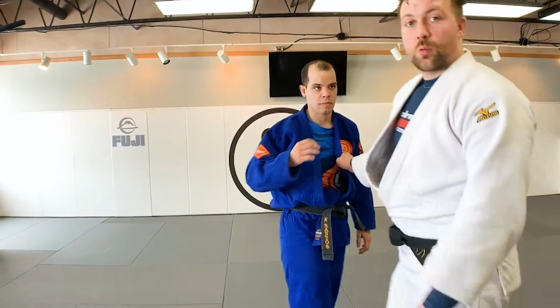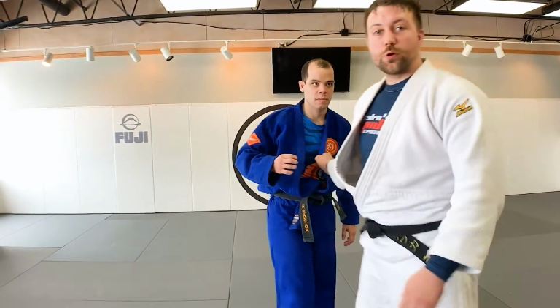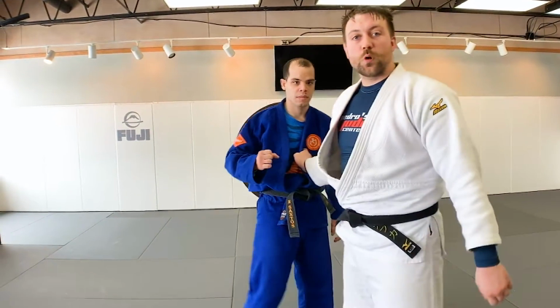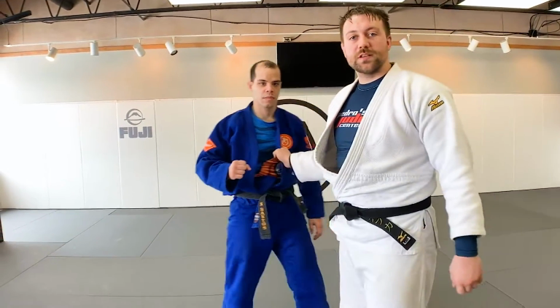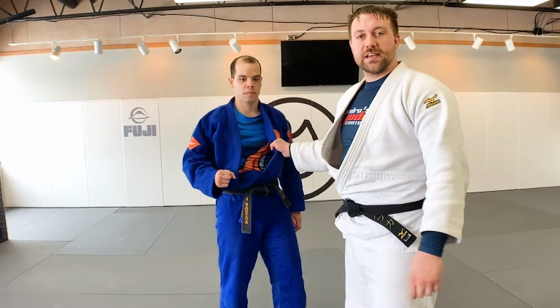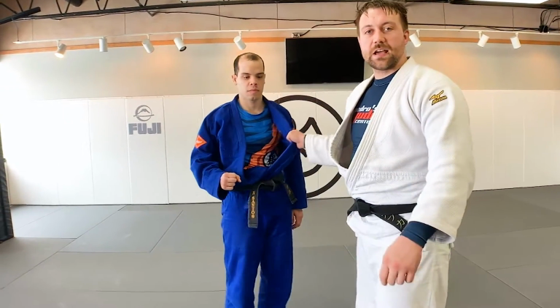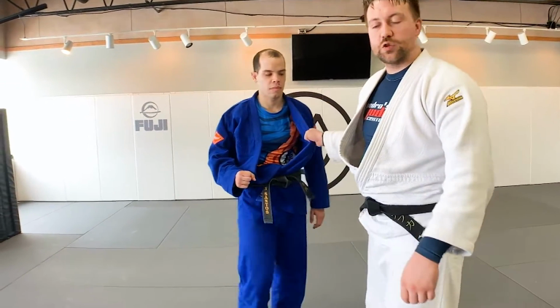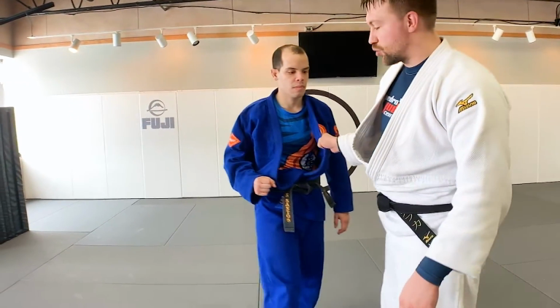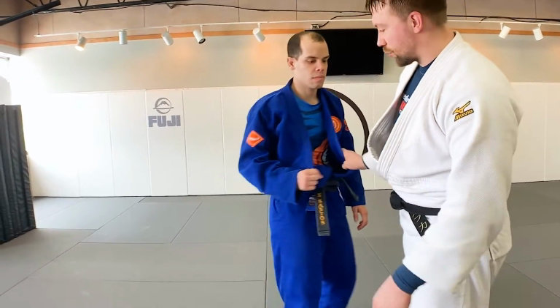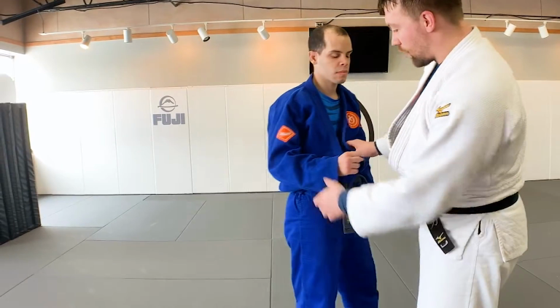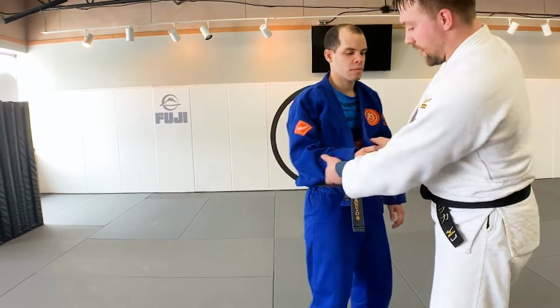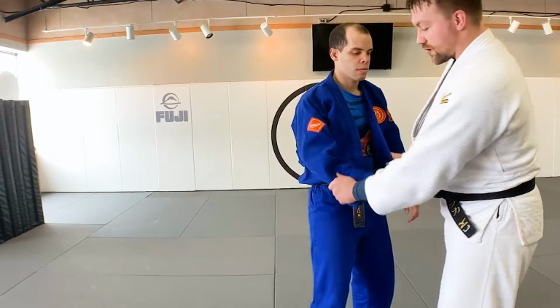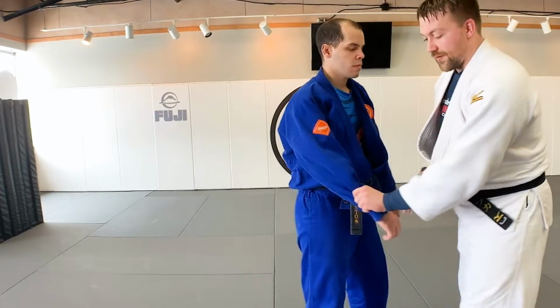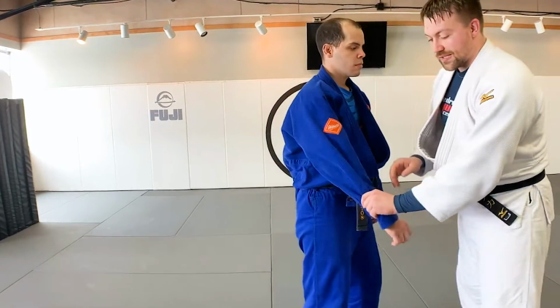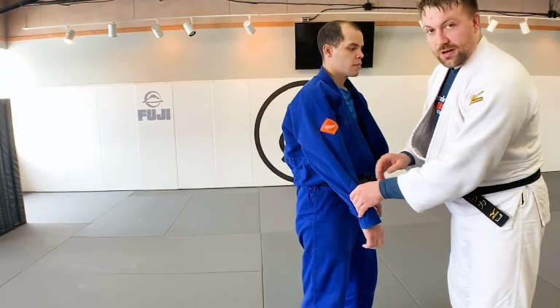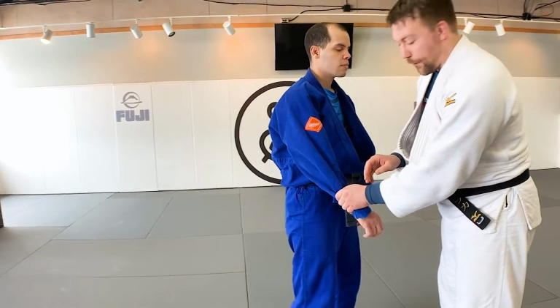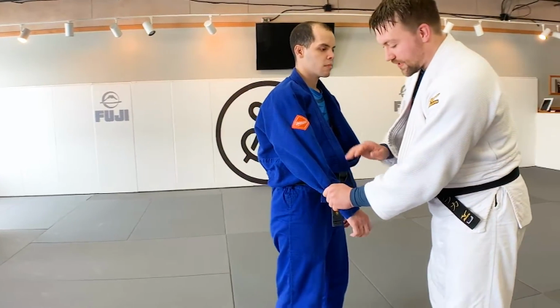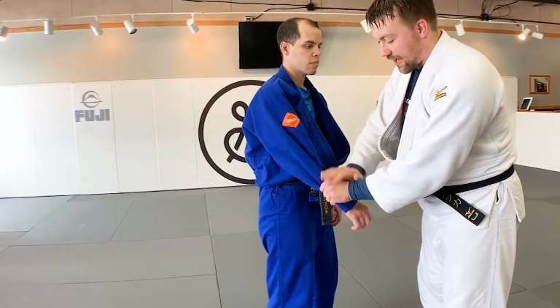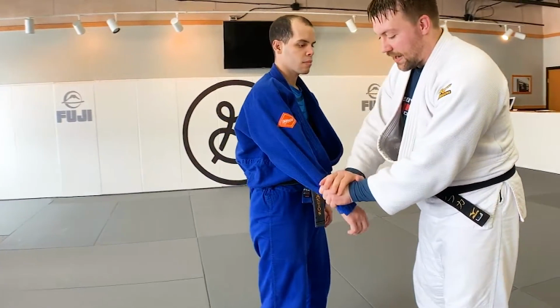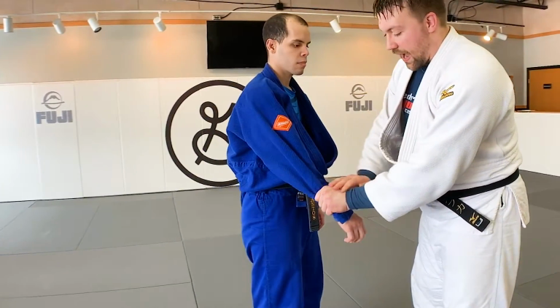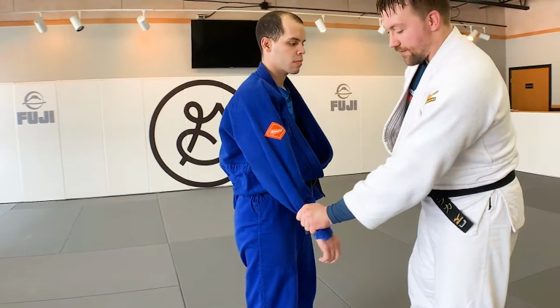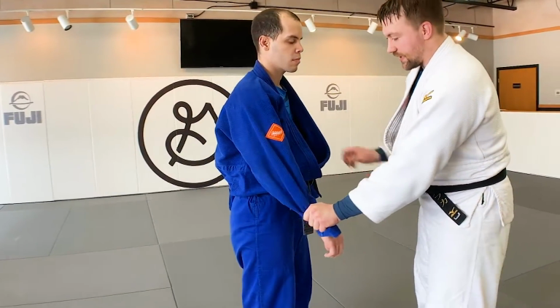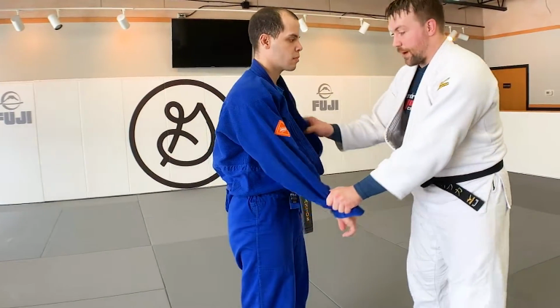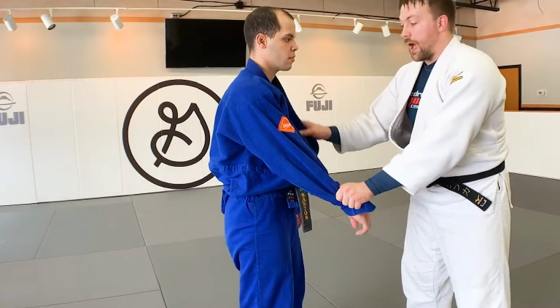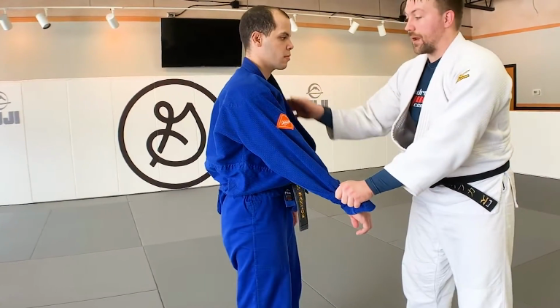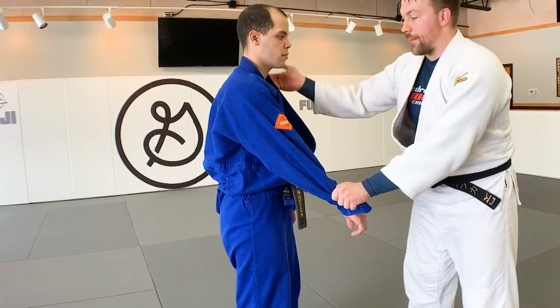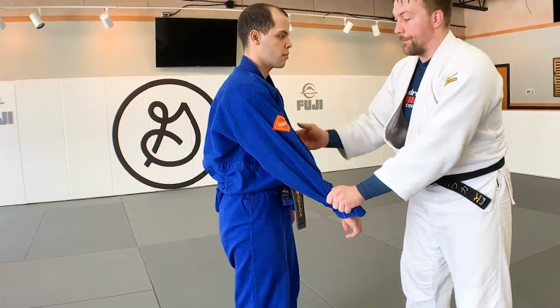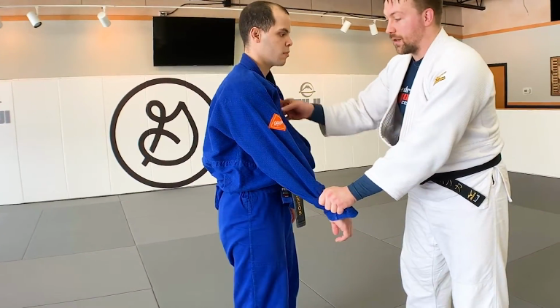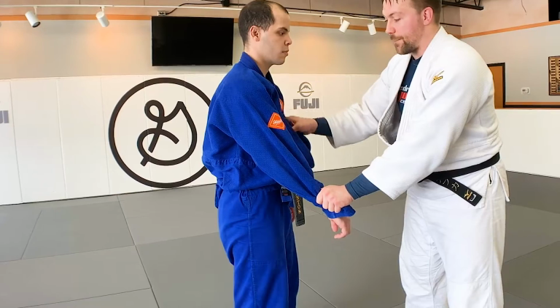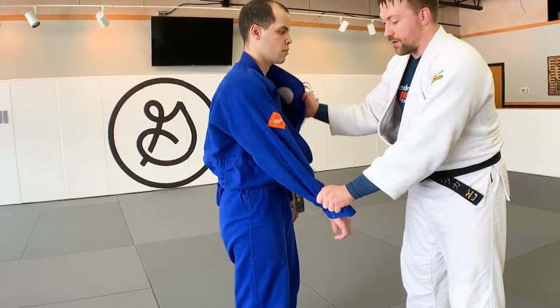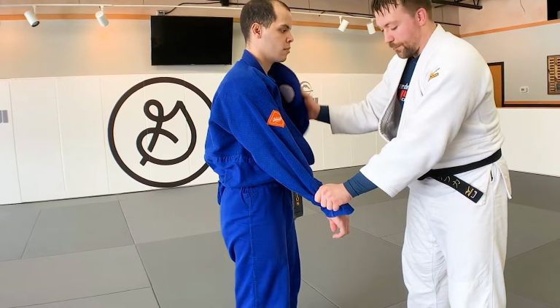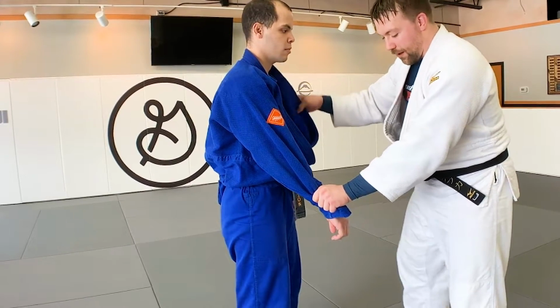We're going to go through Morote Seoi Nage, Two-Armed Shoulder Throw. It's very similar to Ippon Seoi Nage. I have the sleeve grip, and I'm going to grab in the middle of my partner's lapel.